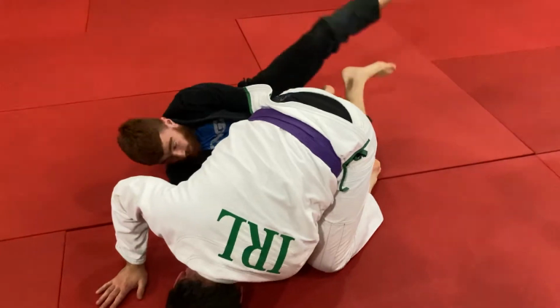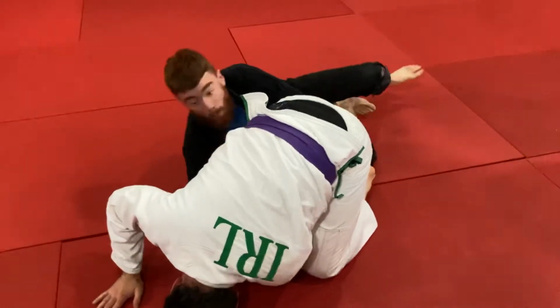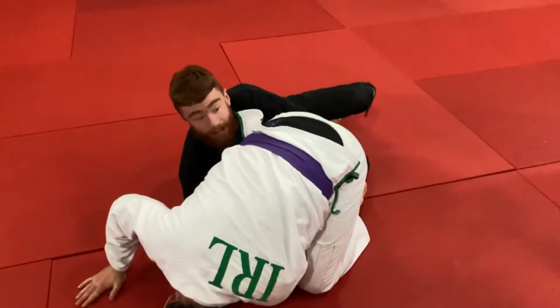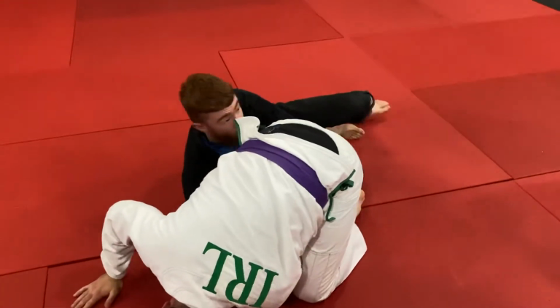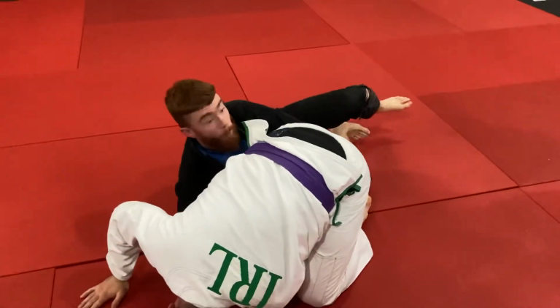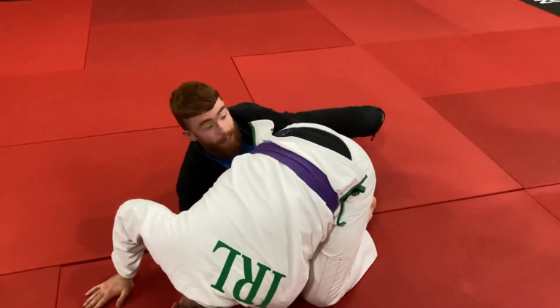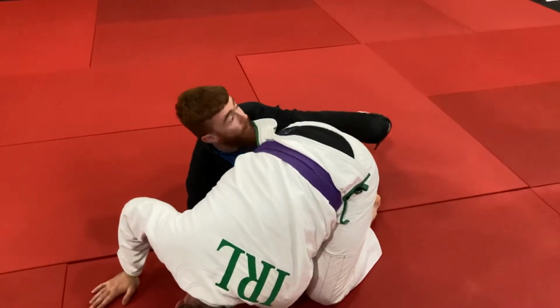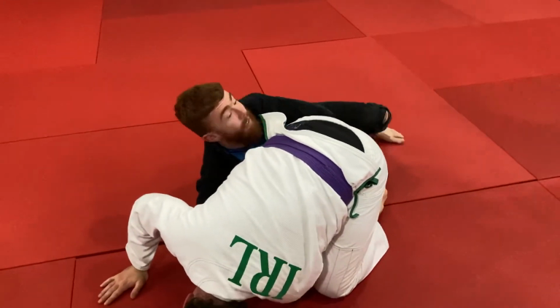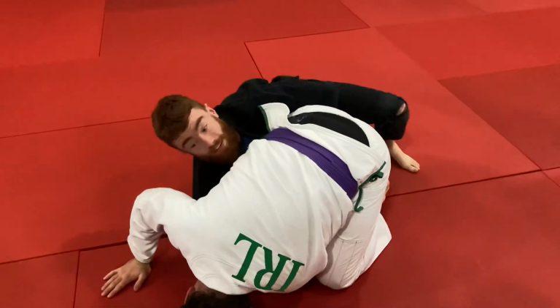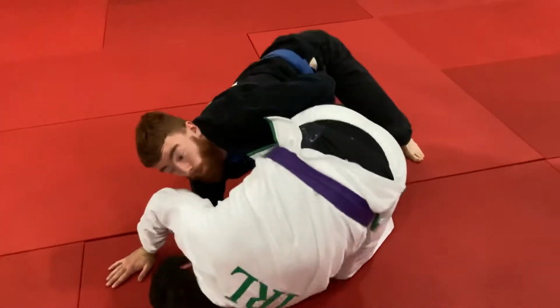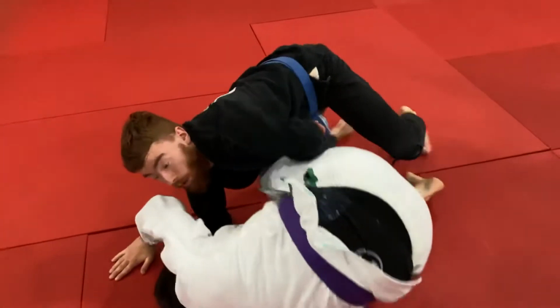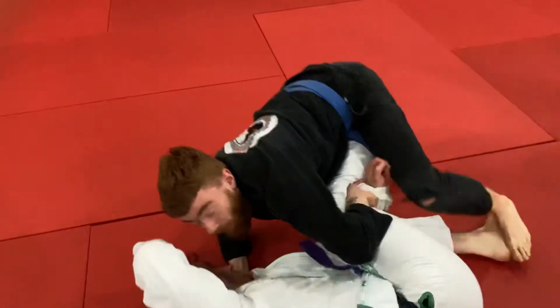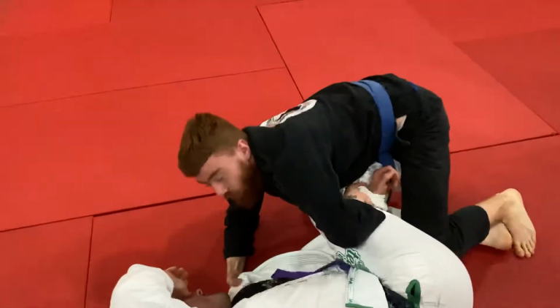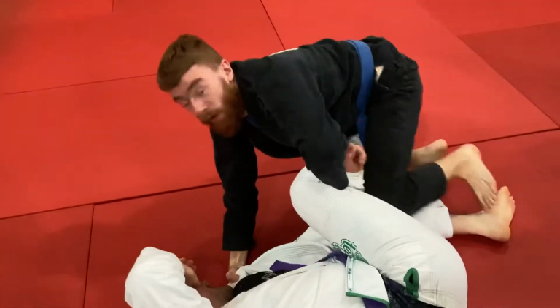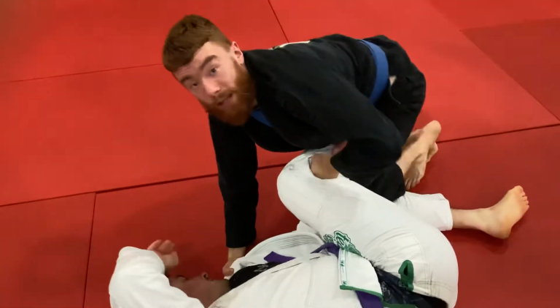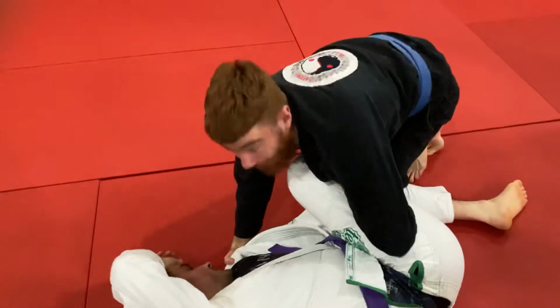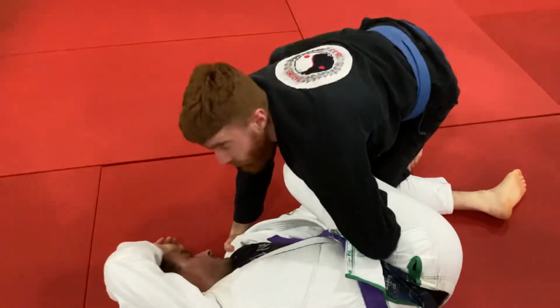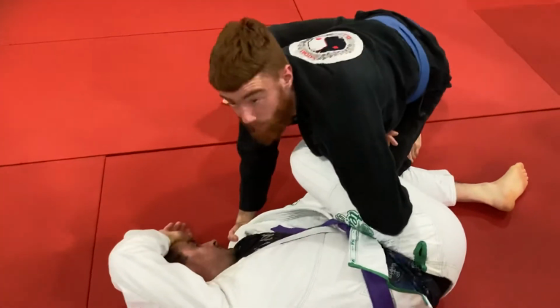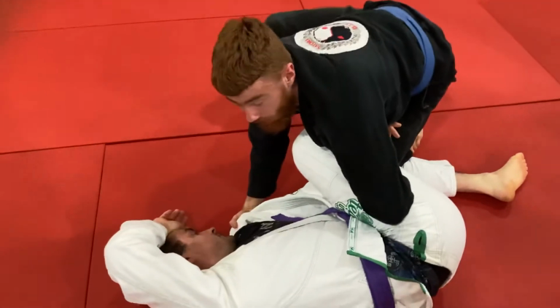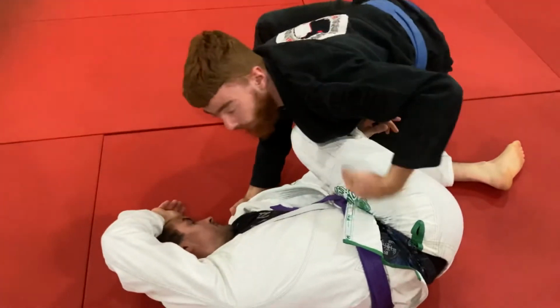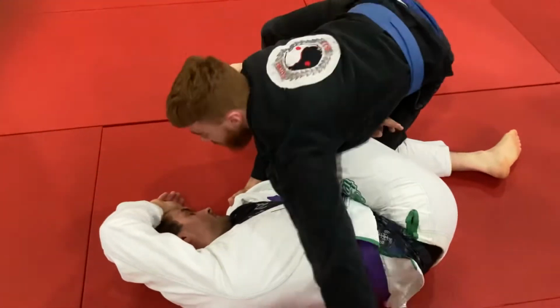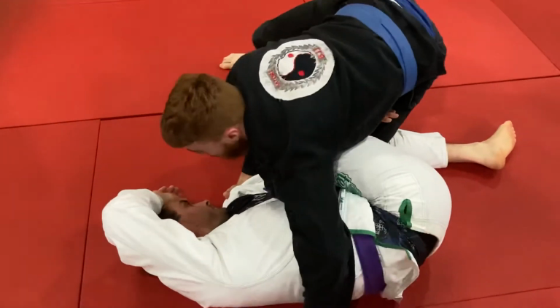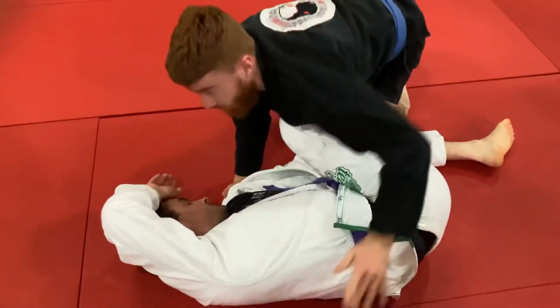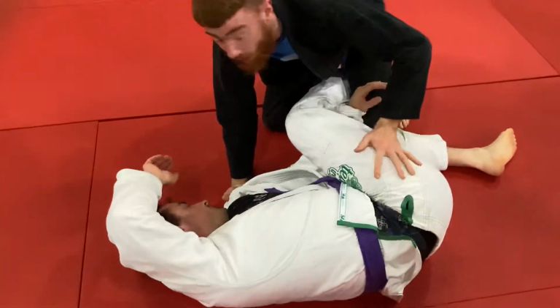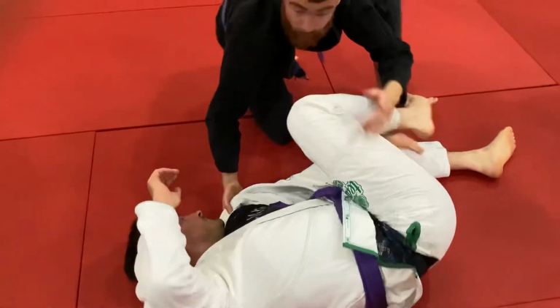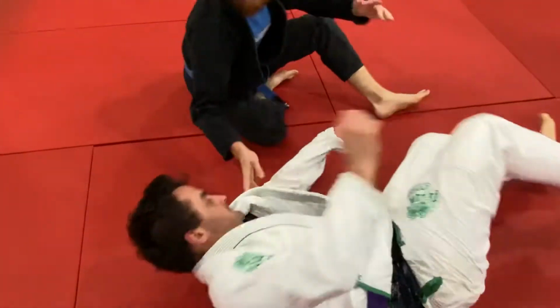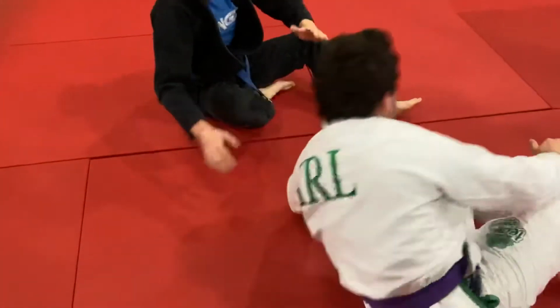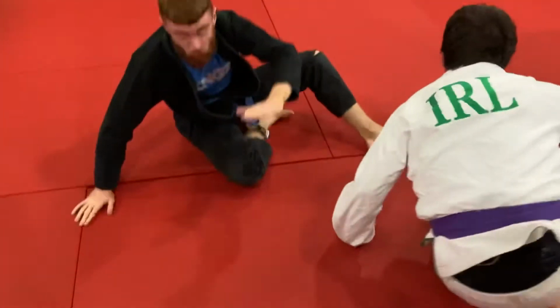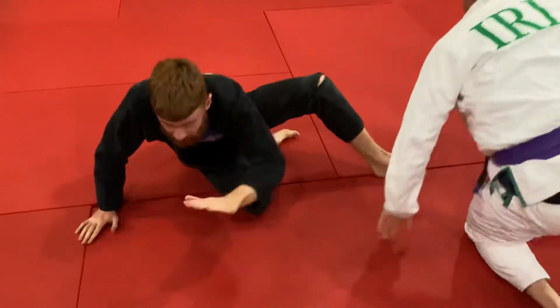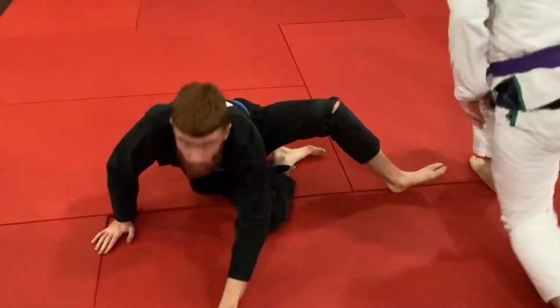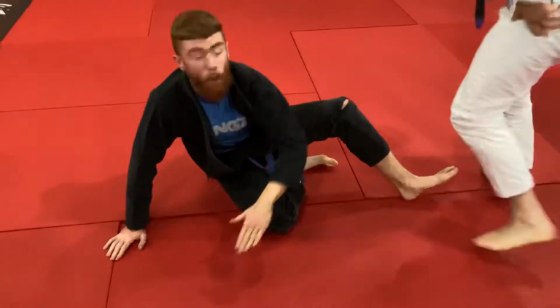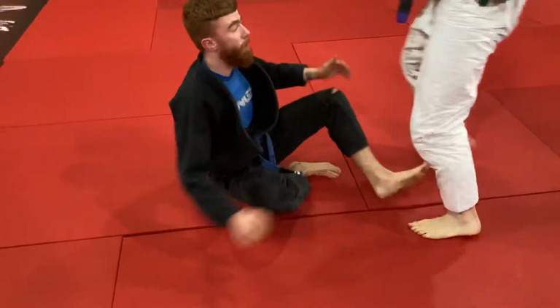Come up onto my elbow, pull that collar down, lift the leg up, drive, drive, drive — and then back, stay in position again to set the pass. But that's the key: it's just making sure his arm posts to the mat.